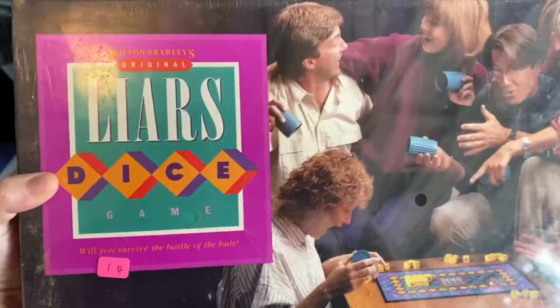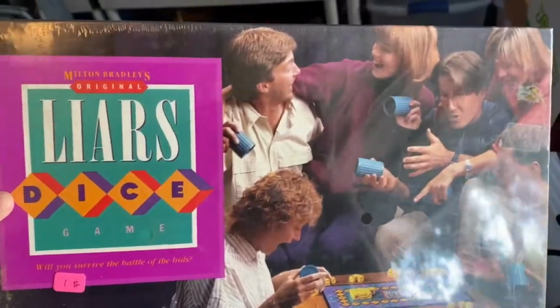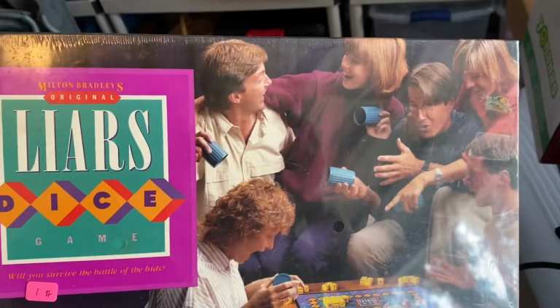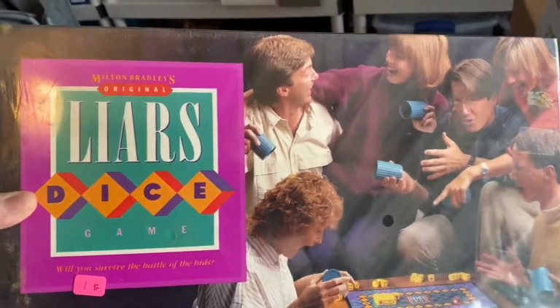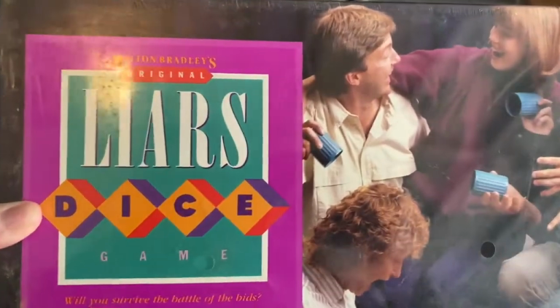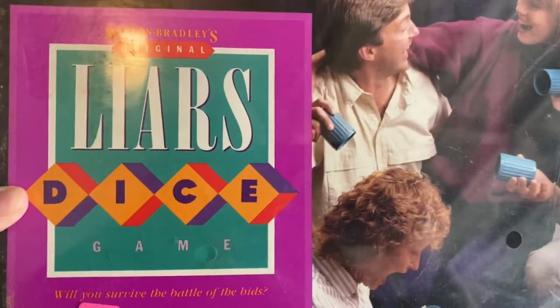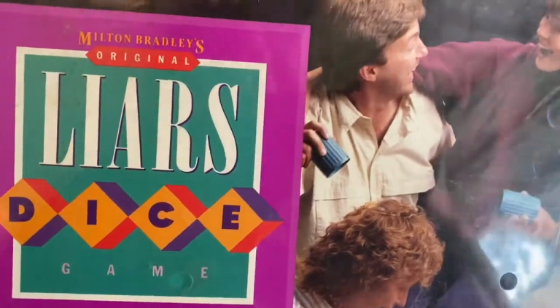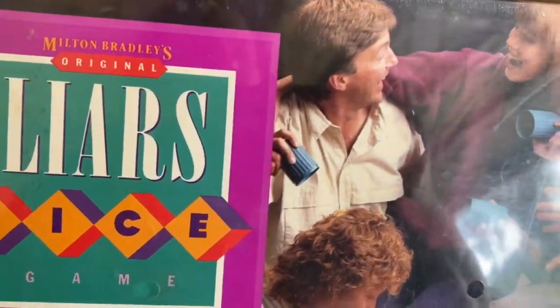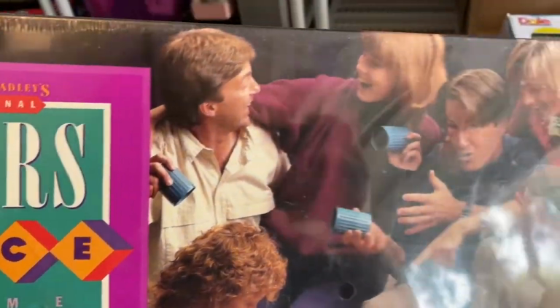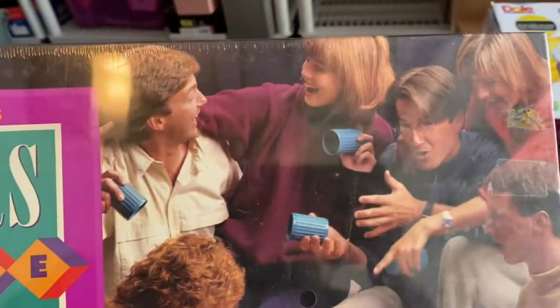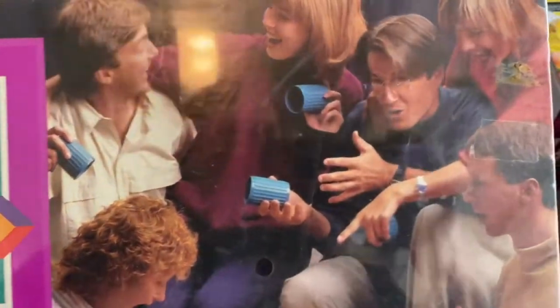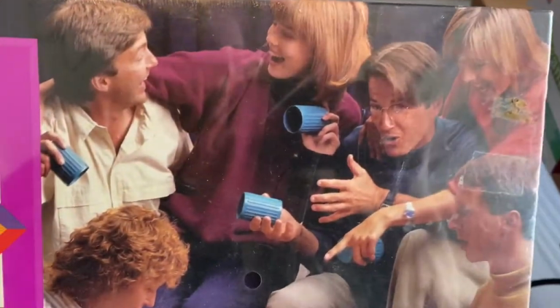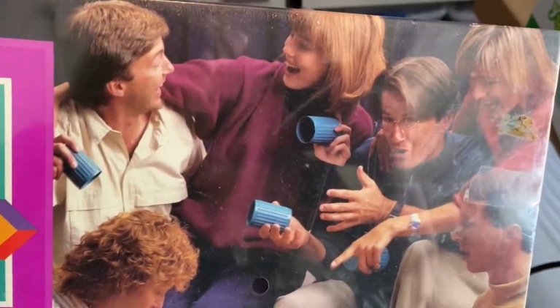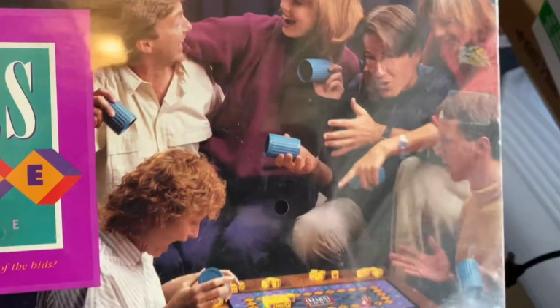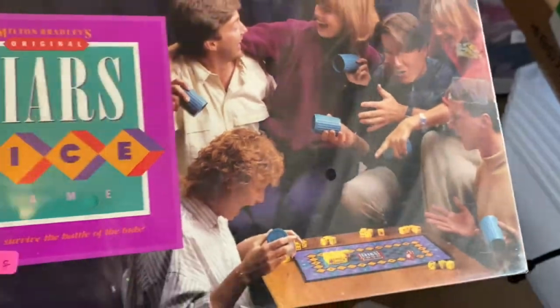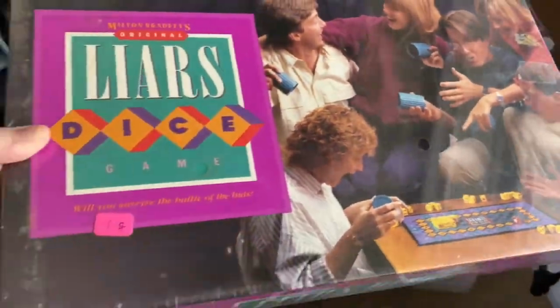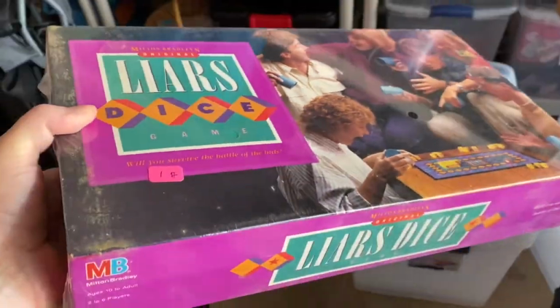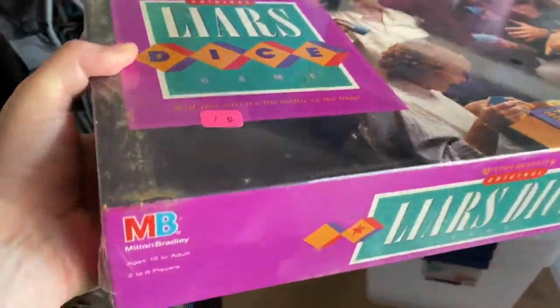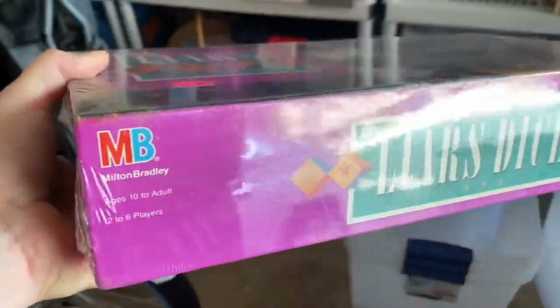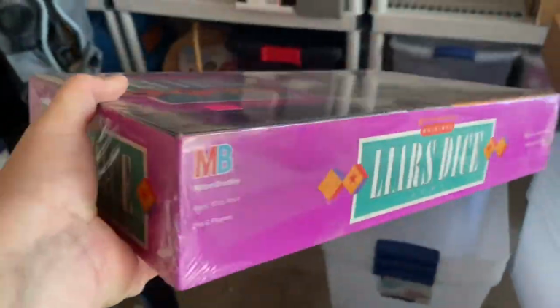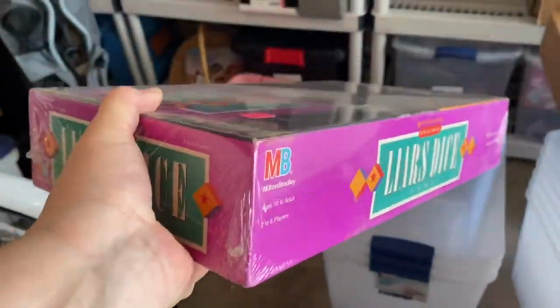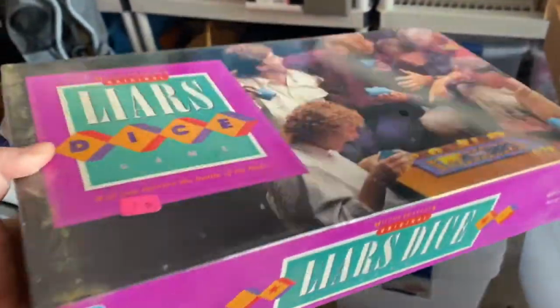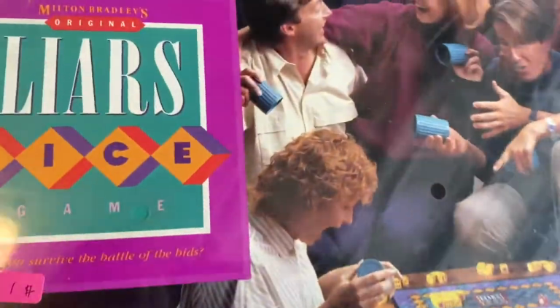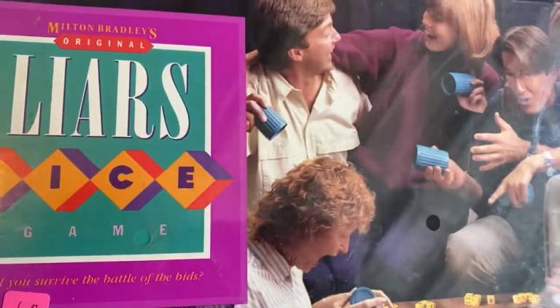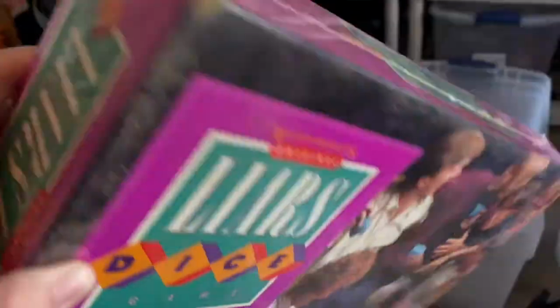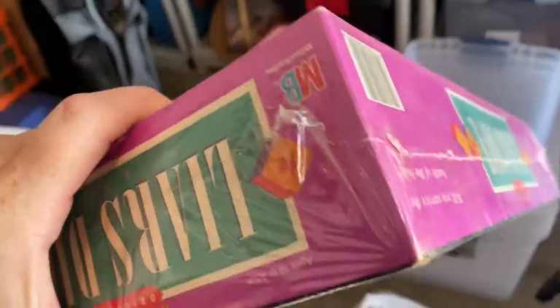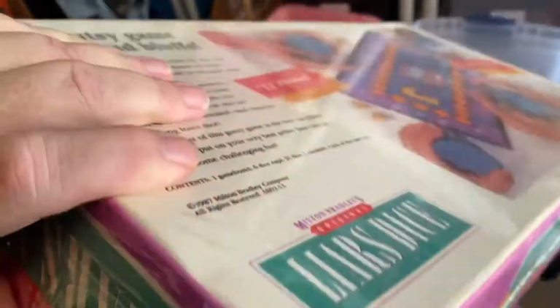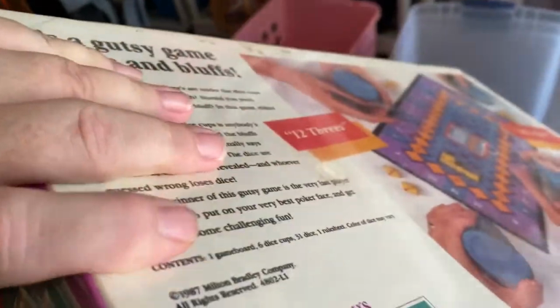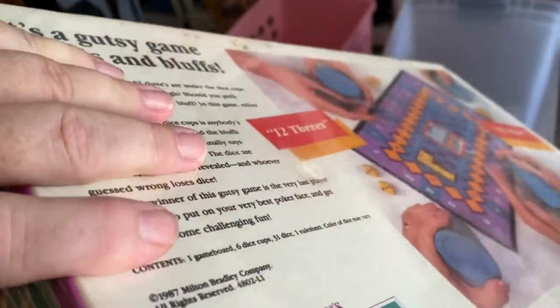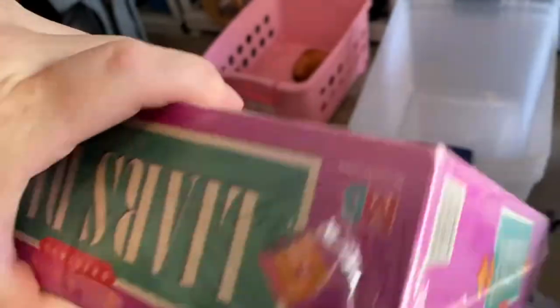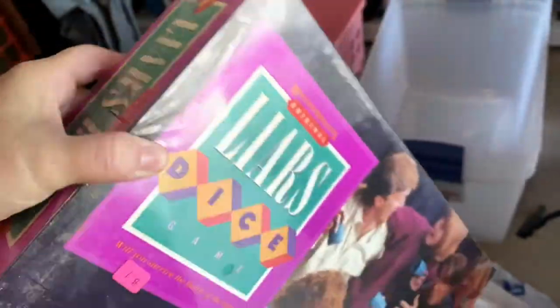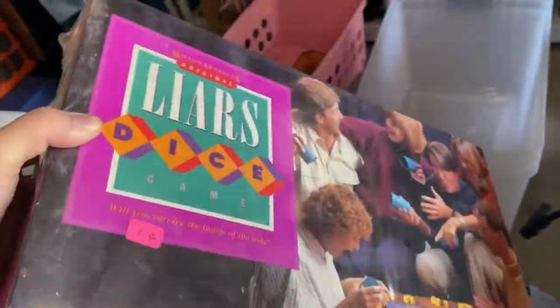This game is new and sealed — it's Liar's Dice original game. You could tell by the look of these people this is vintage; it looks like it's from the eighties. I paid a dollar, it's brand new, and I want to say this was going for about $20 or so online after I was able to look up the comps.